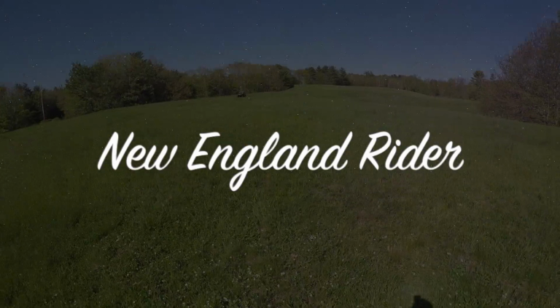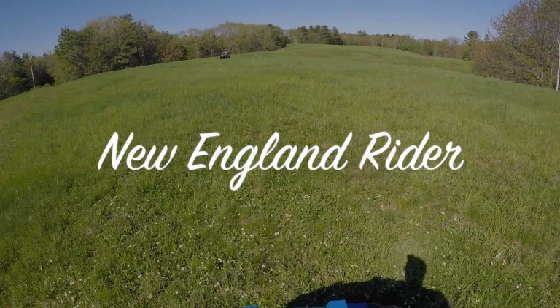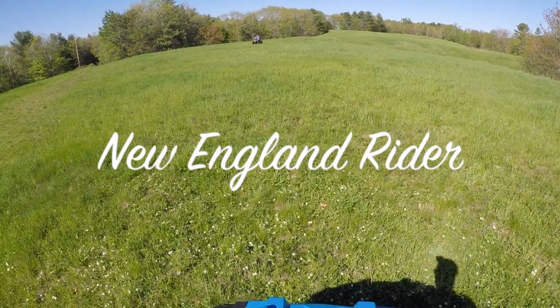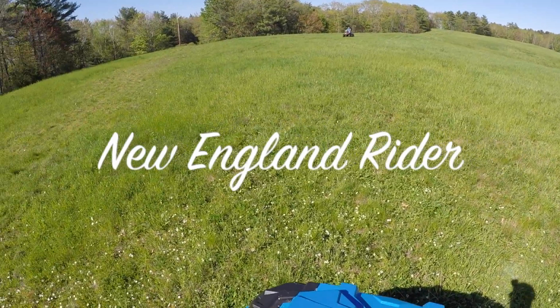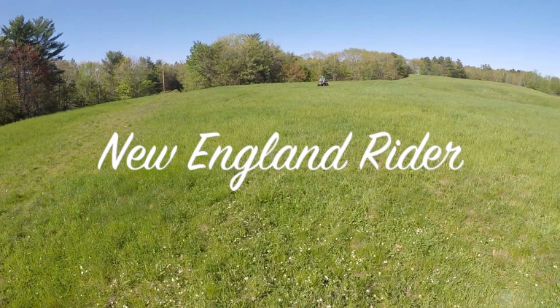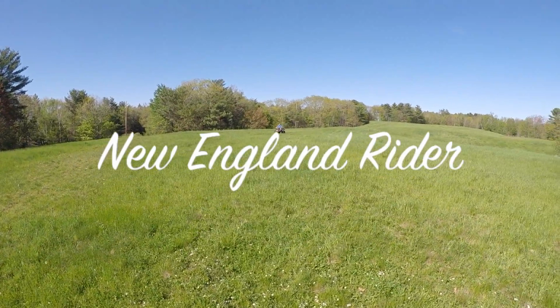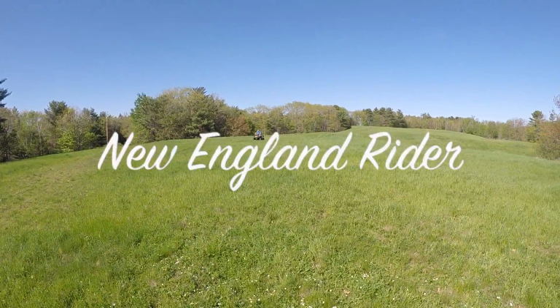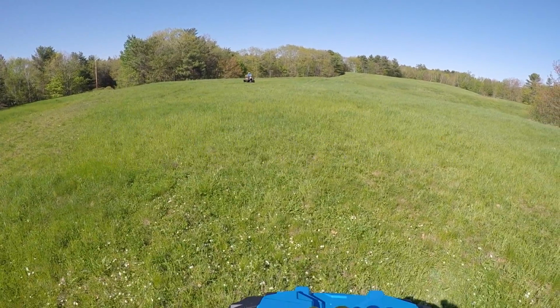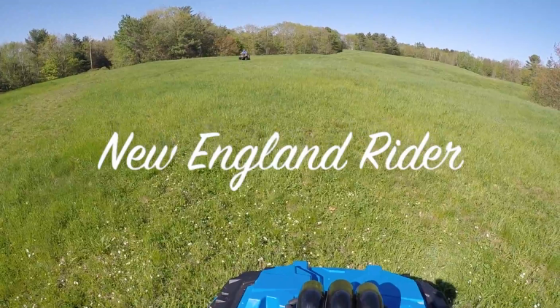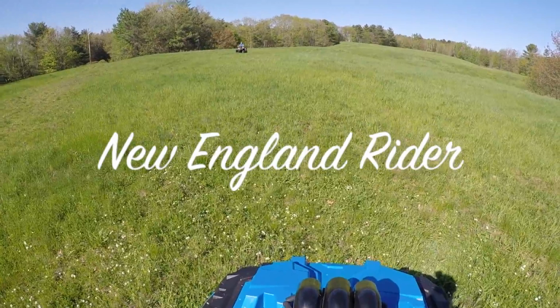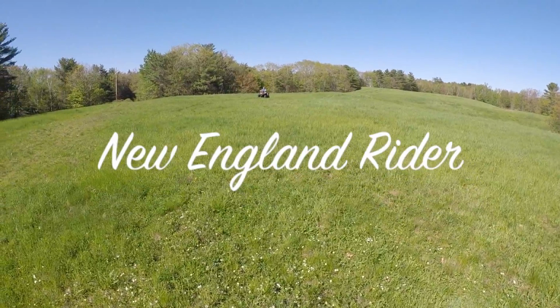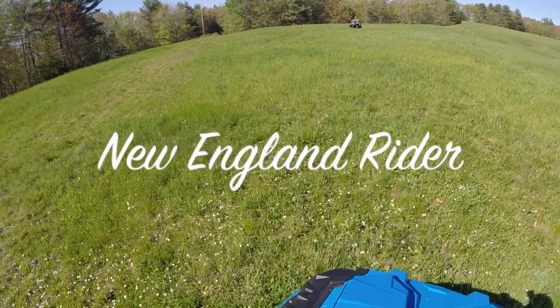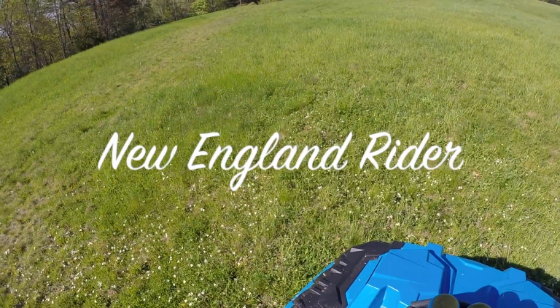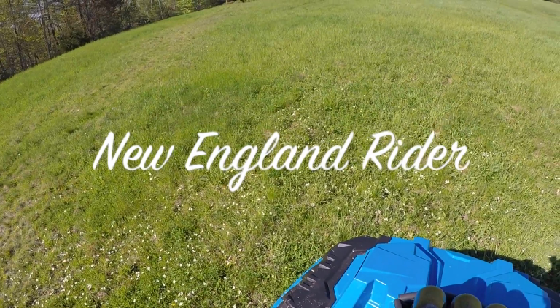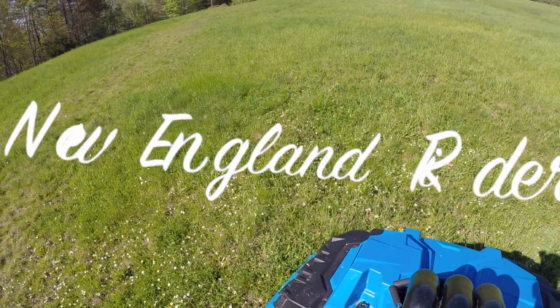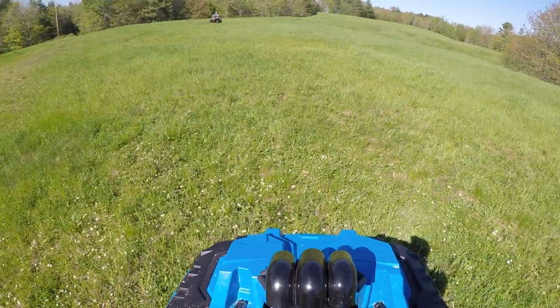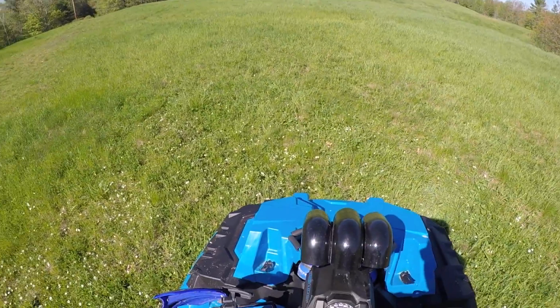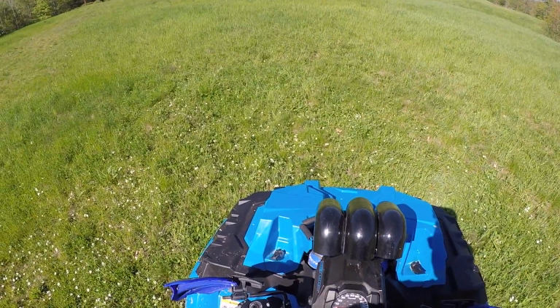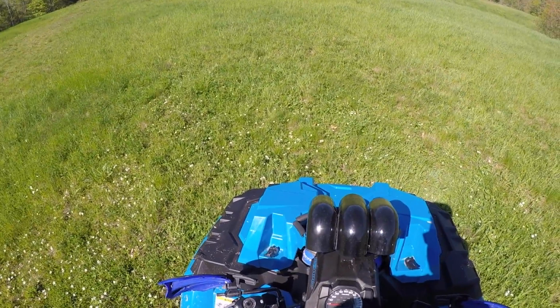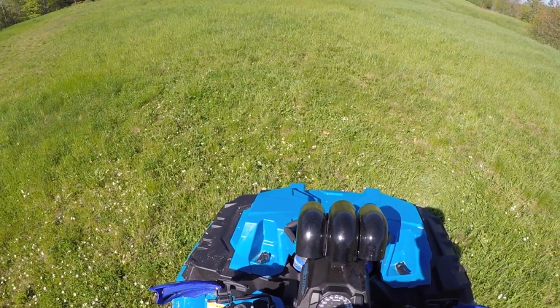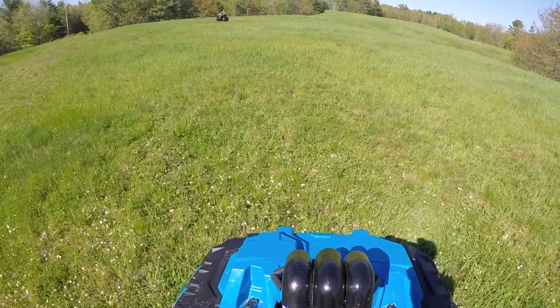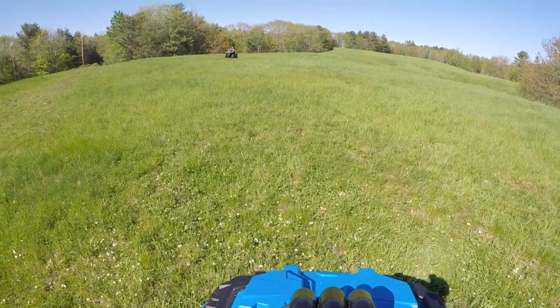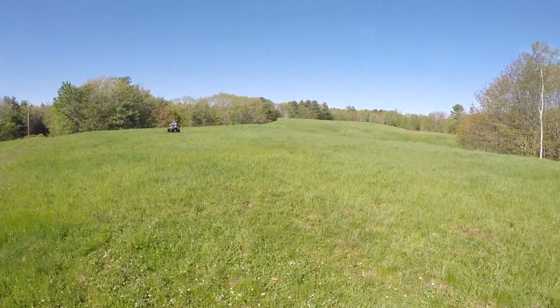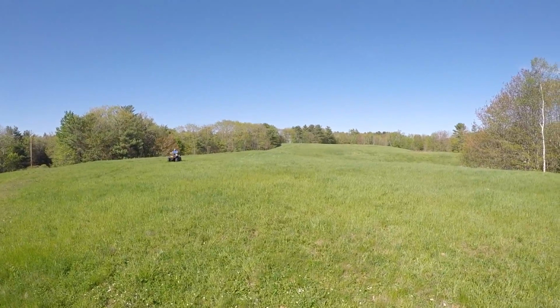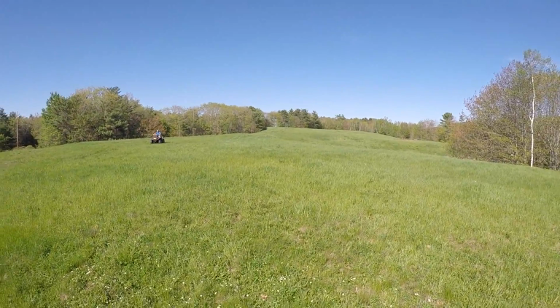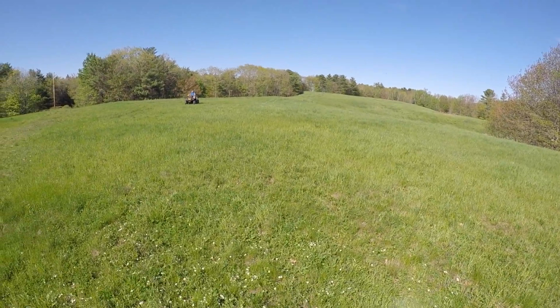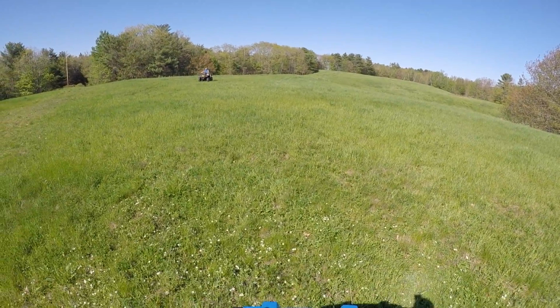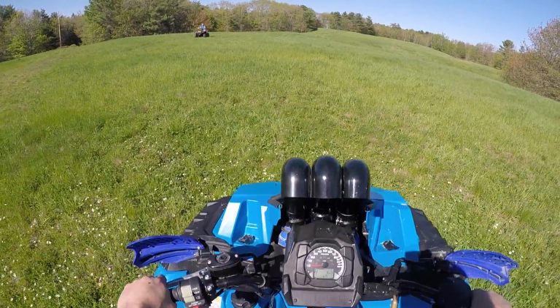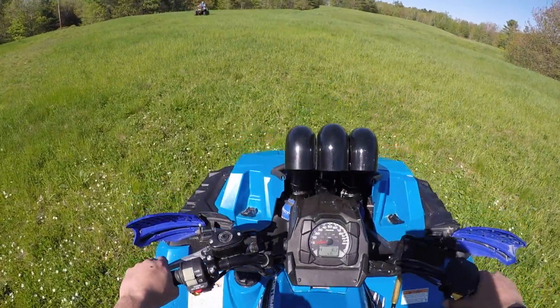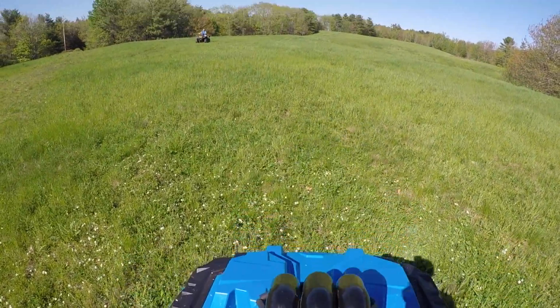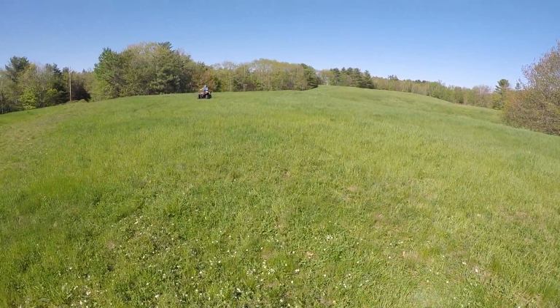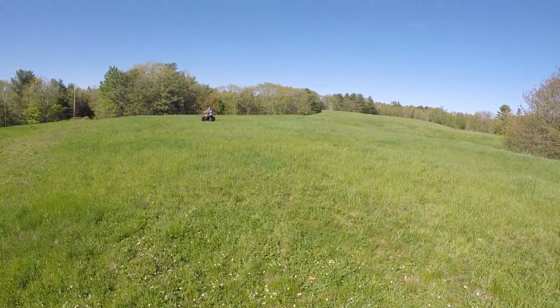A lot of guys are asking me how to do a wheelie on the High Lifter 850s. I like to ride the brake, get the throttle up, get the clutch engaged, lean back, and she'll come right up.